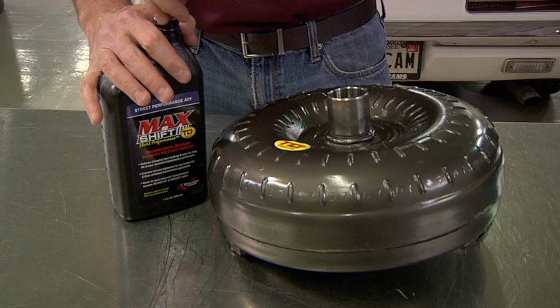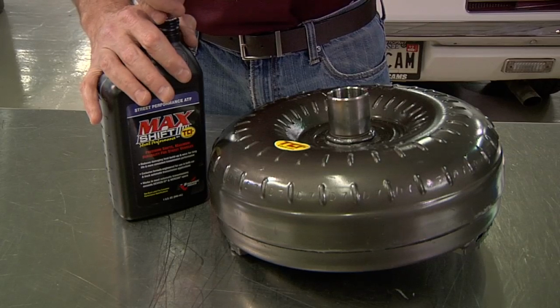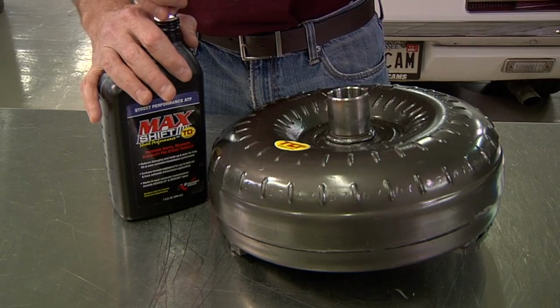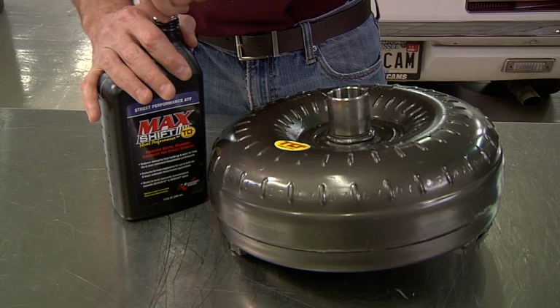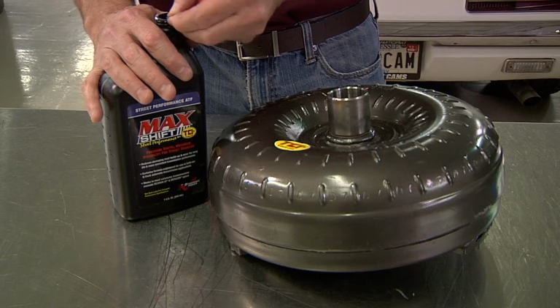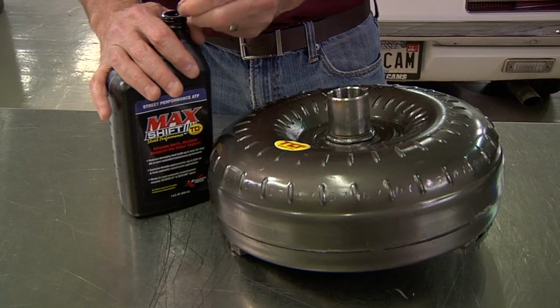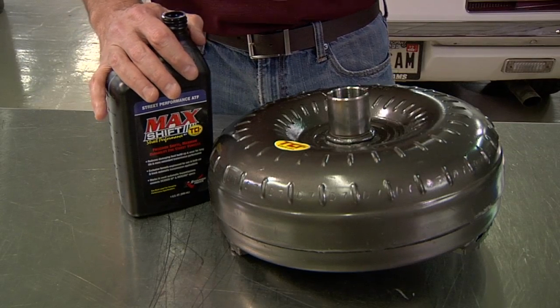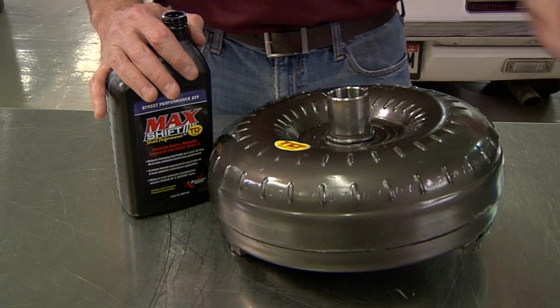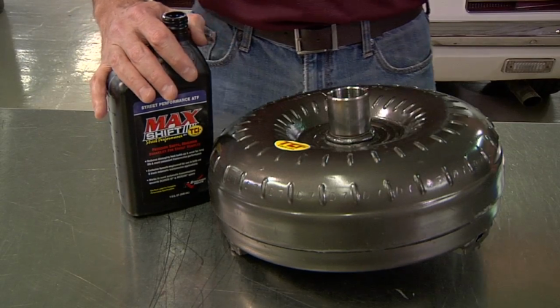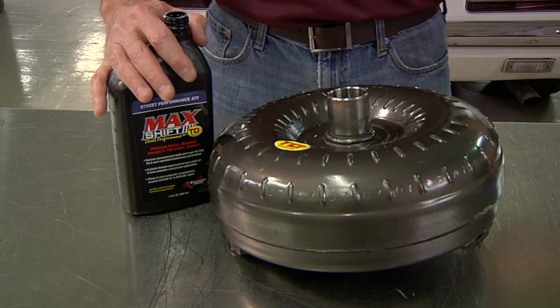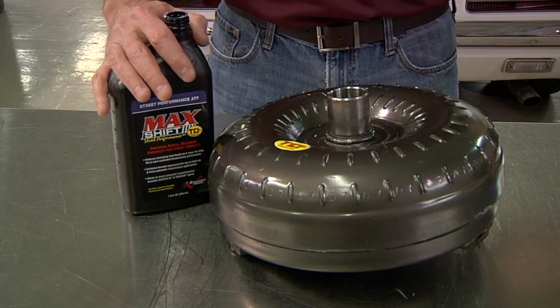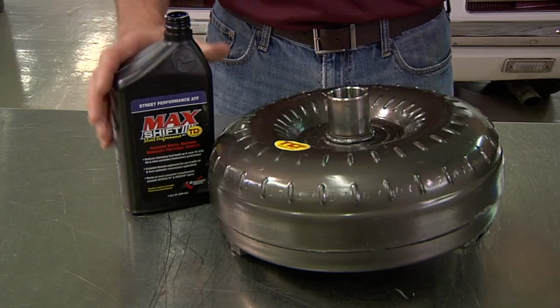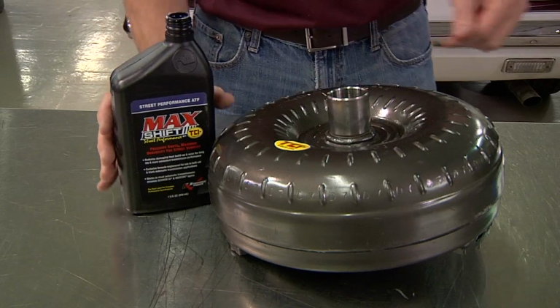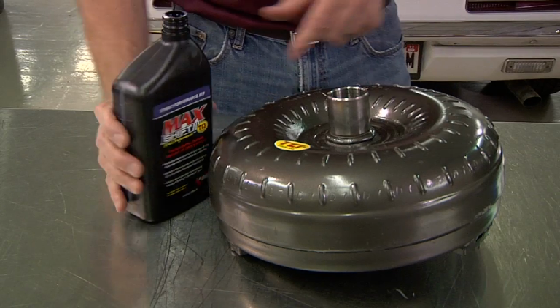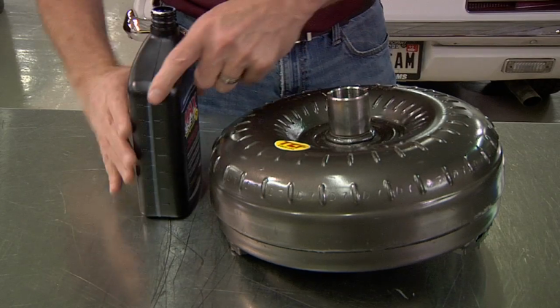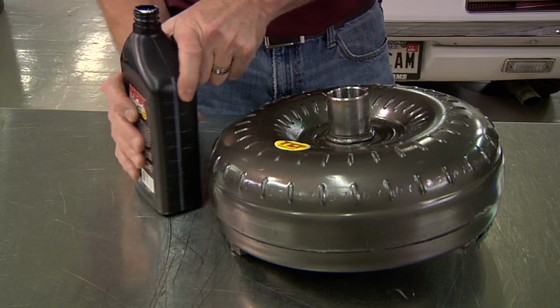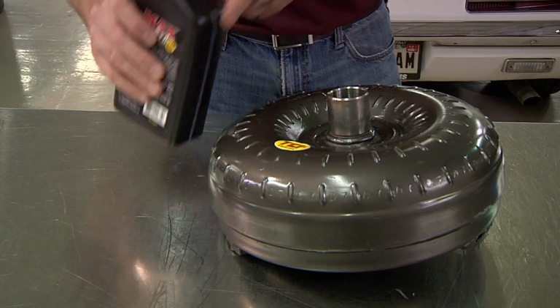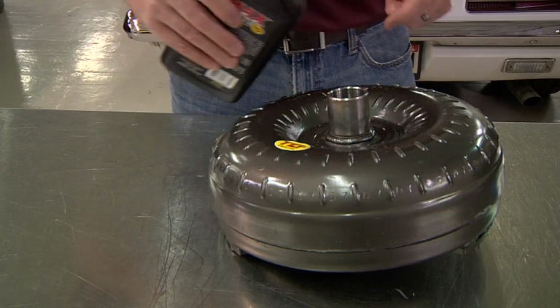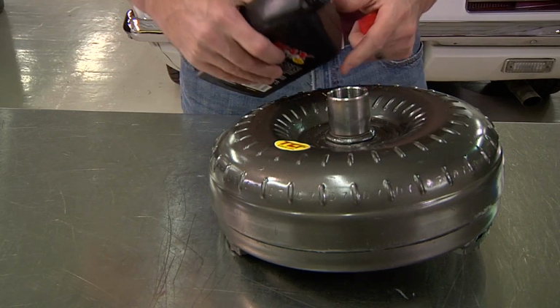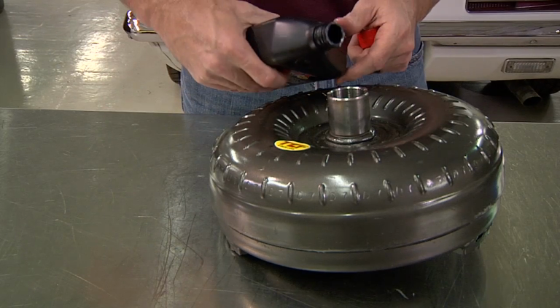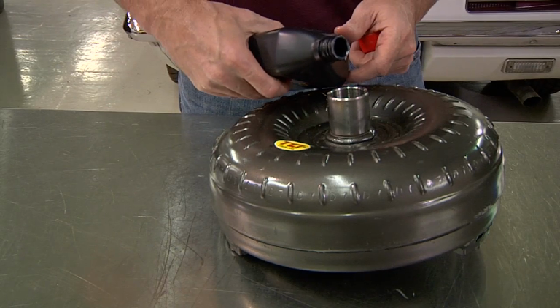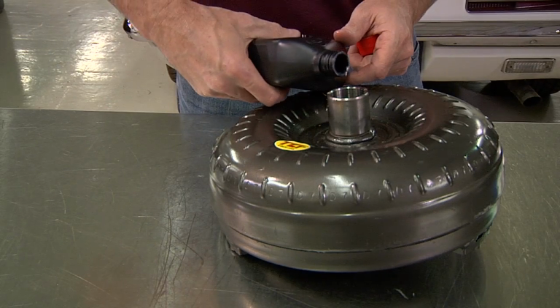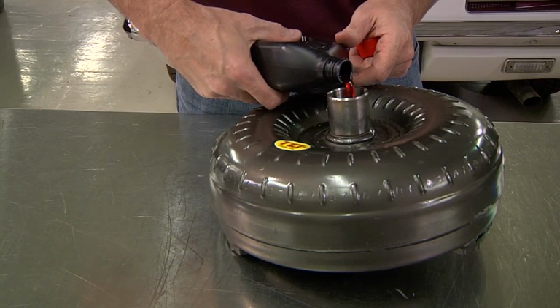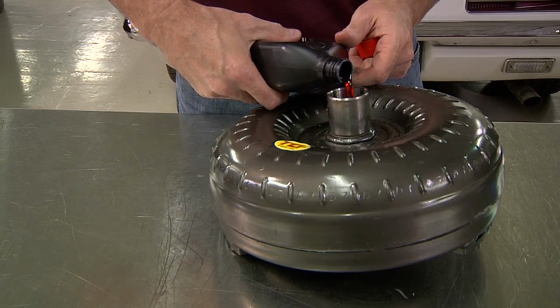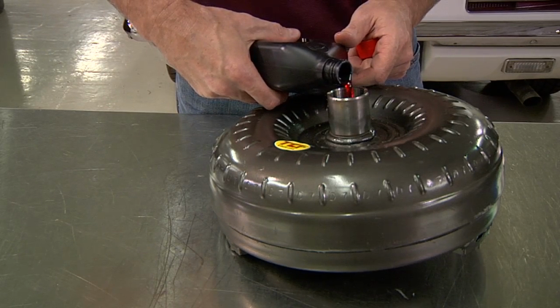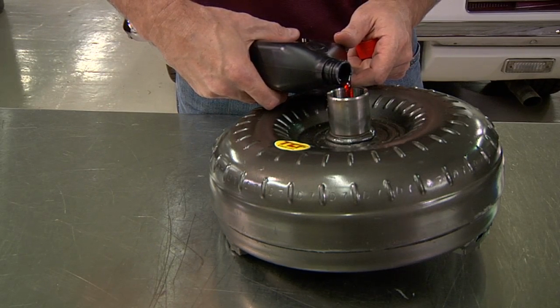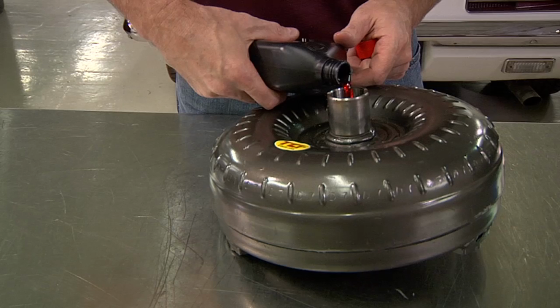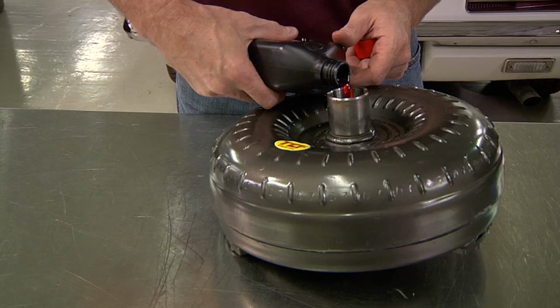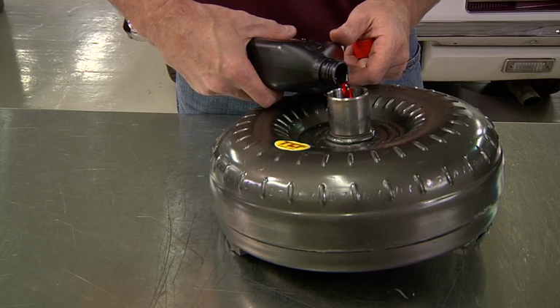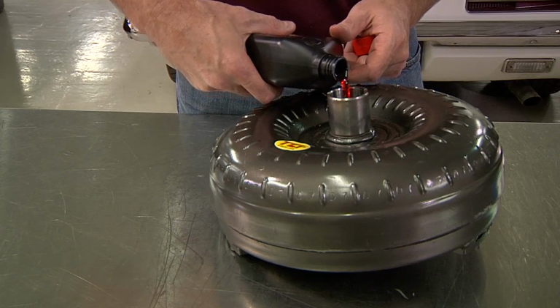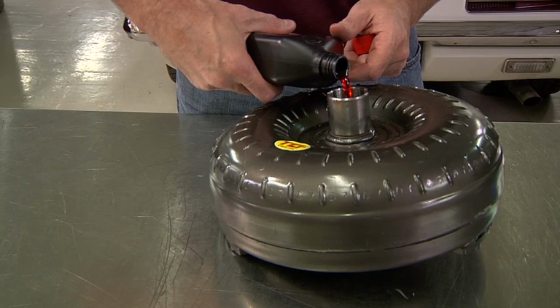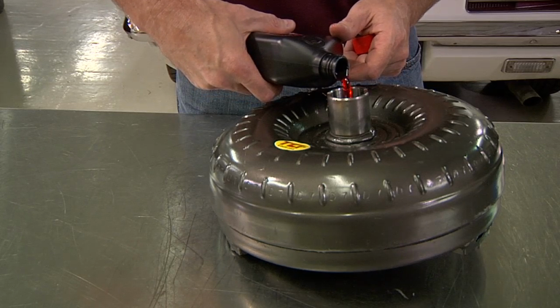Always add at least one quart of transmission fluid, such as TCI's Max Shift Street Formula, to your converter before installation in the transmission to prevent a dry start condition.